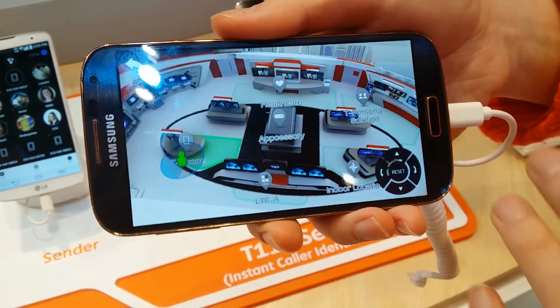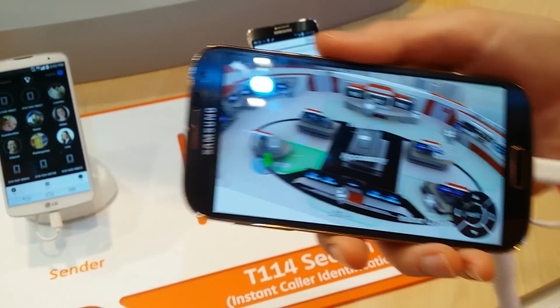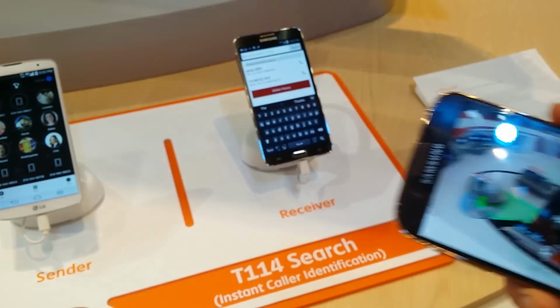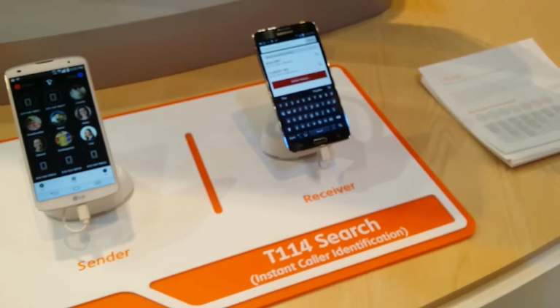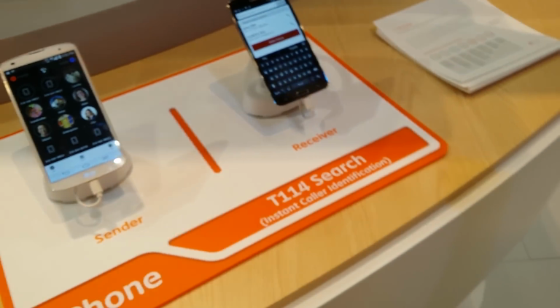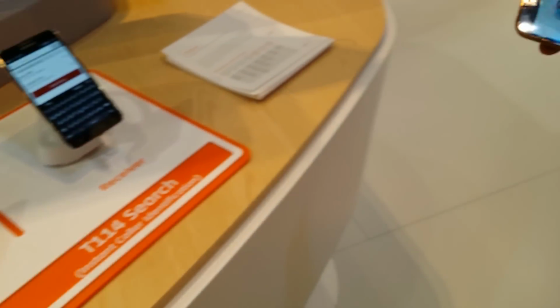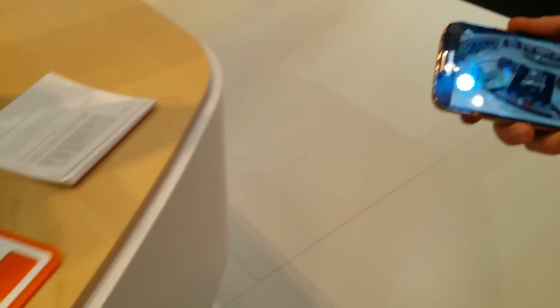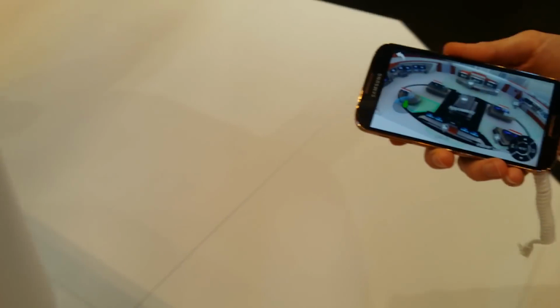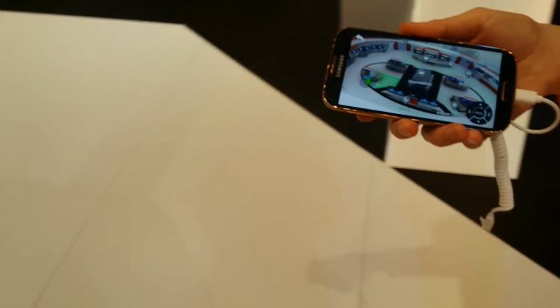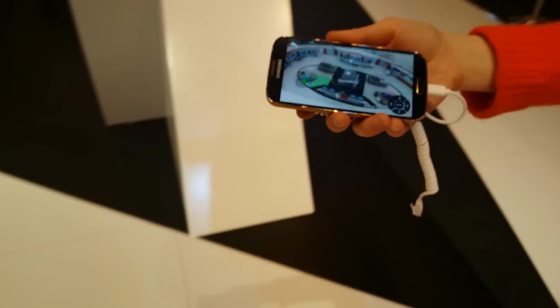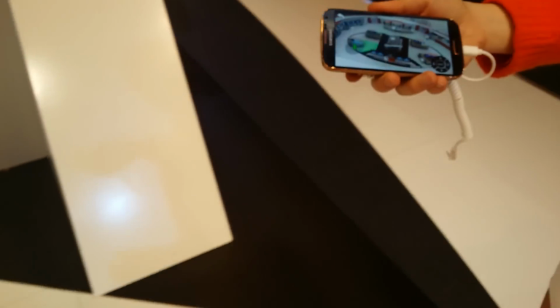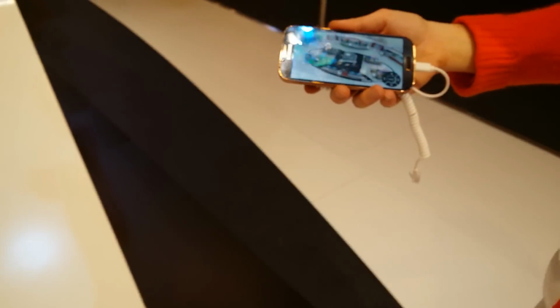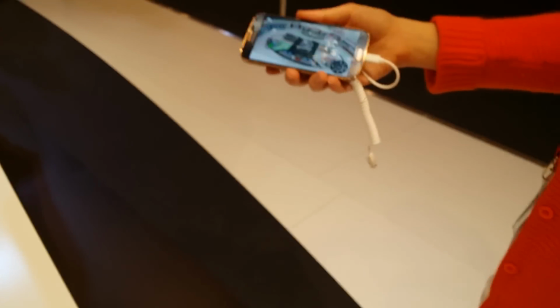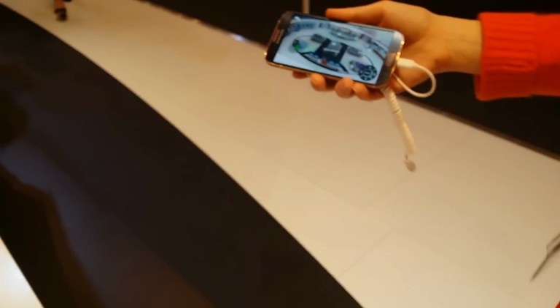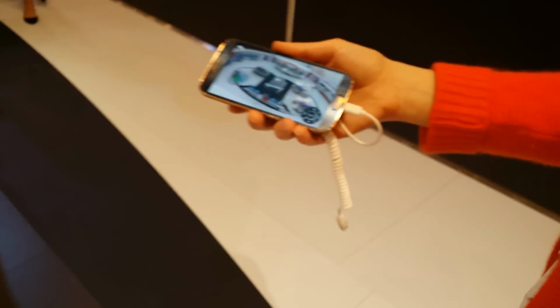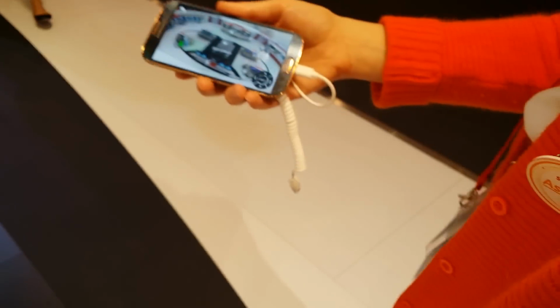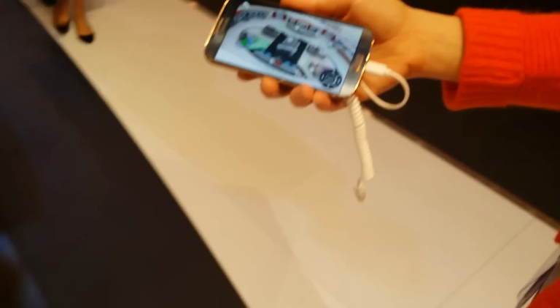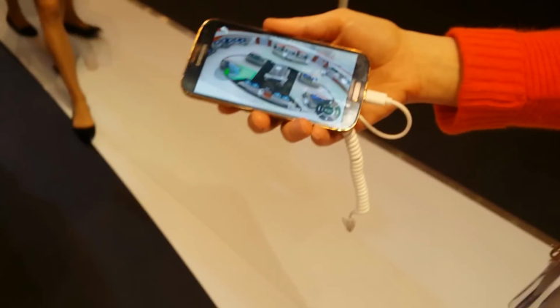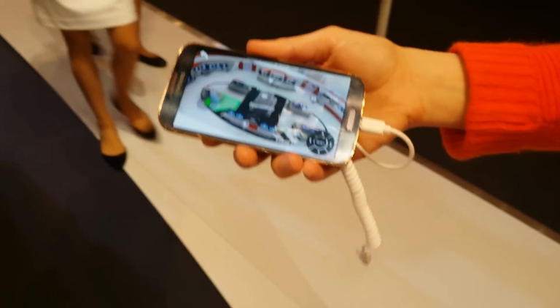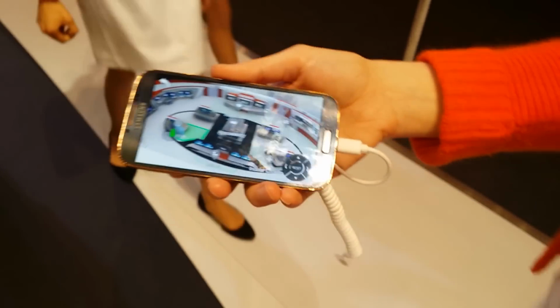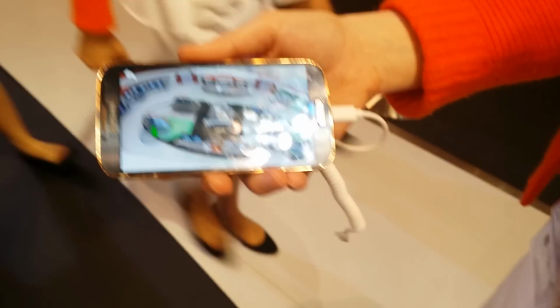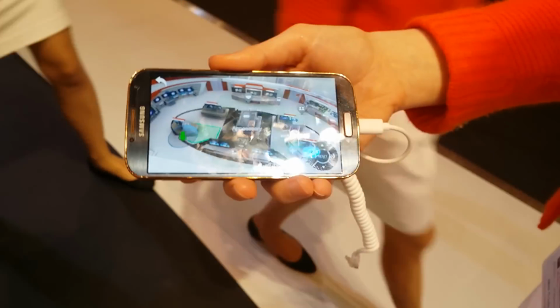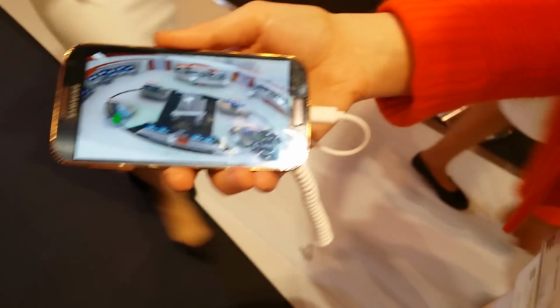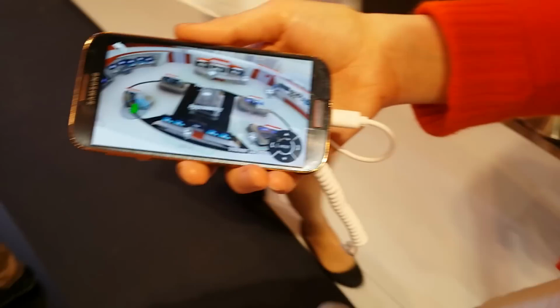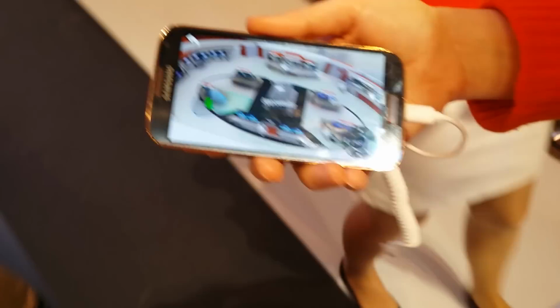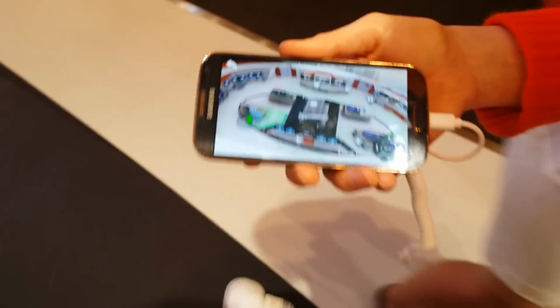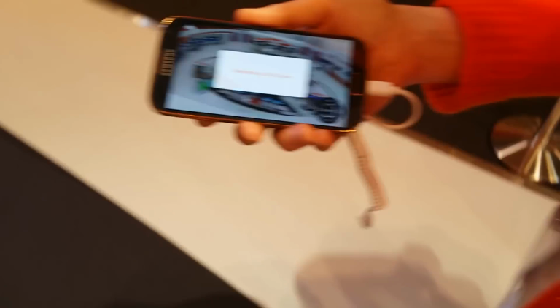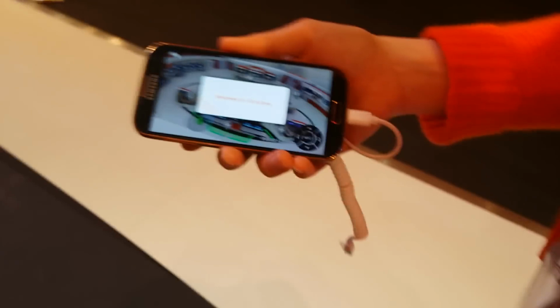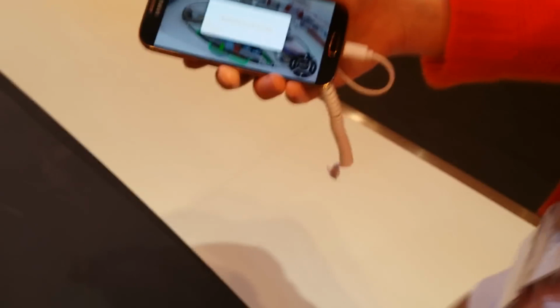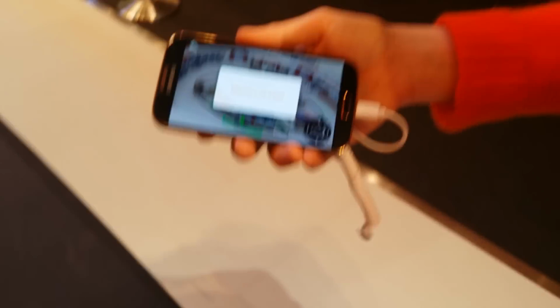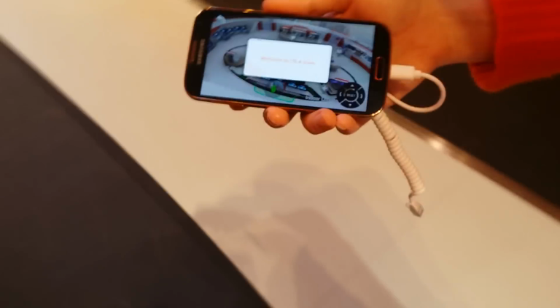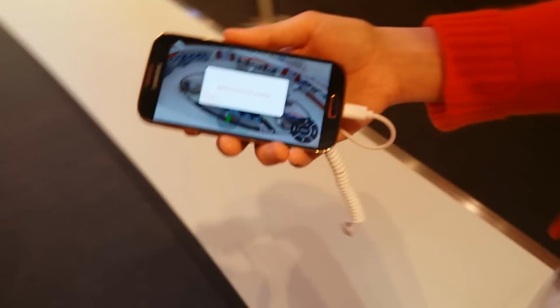Beacons are also used inside museums, replacing audio guides for example, or in malls, popping up coupons and publicity.